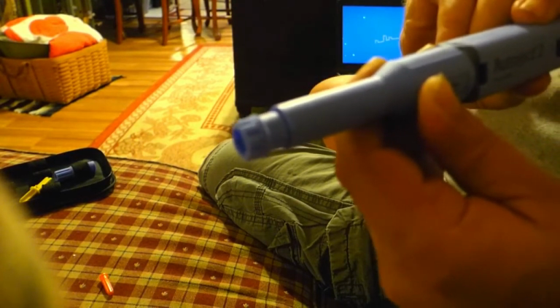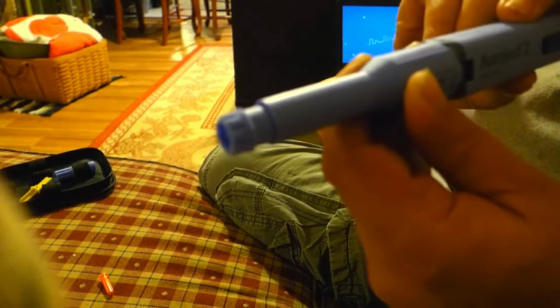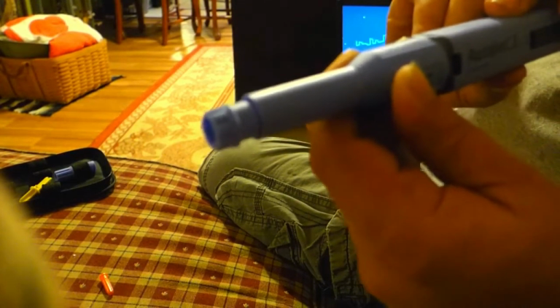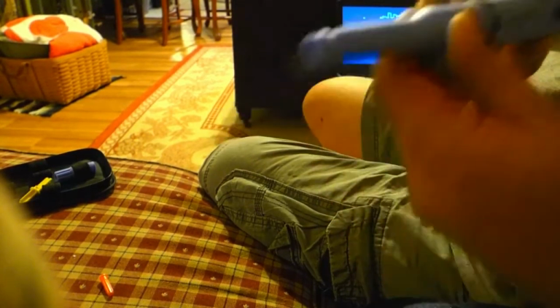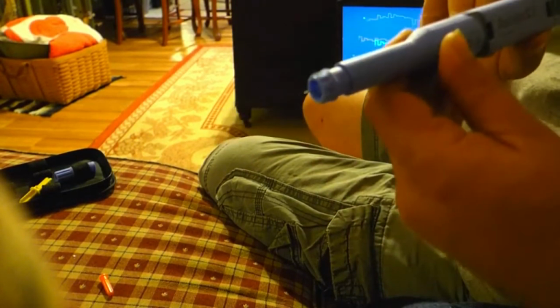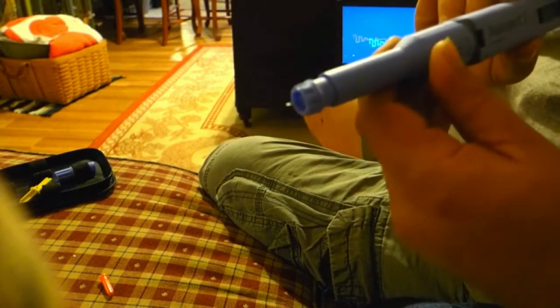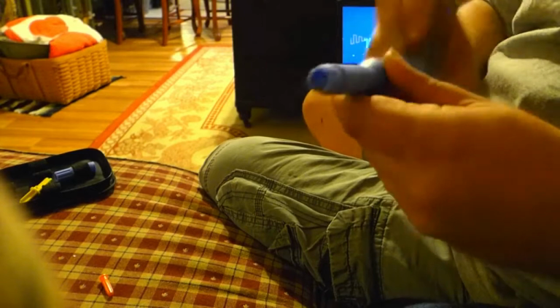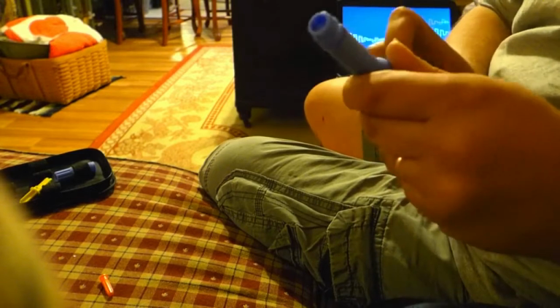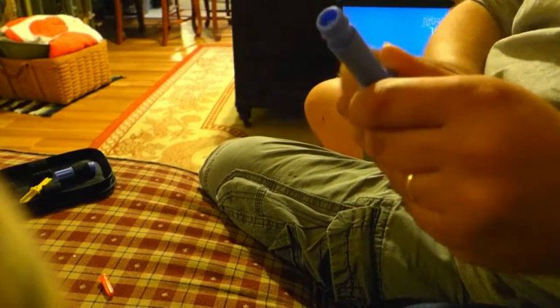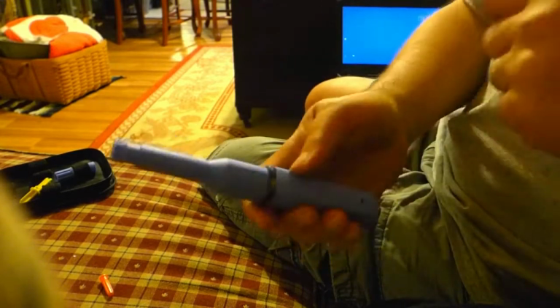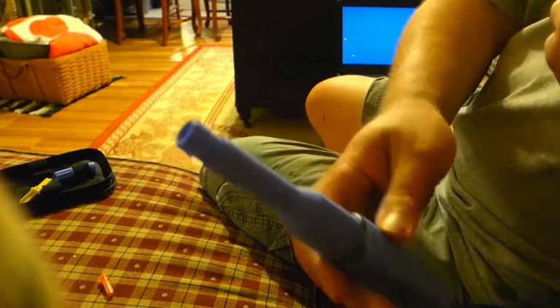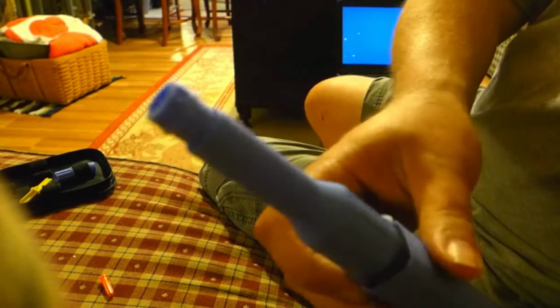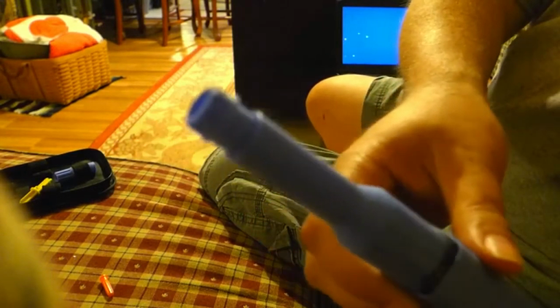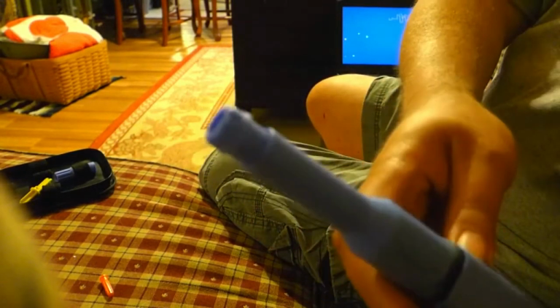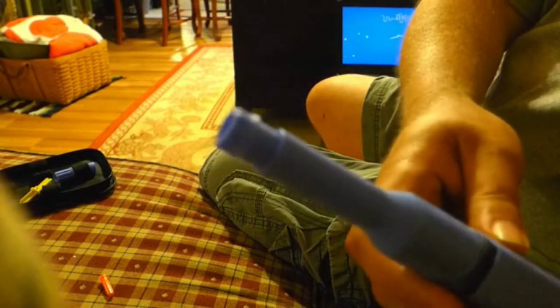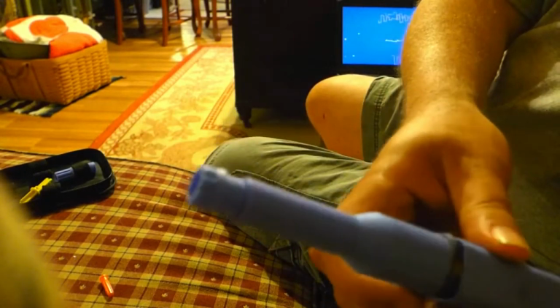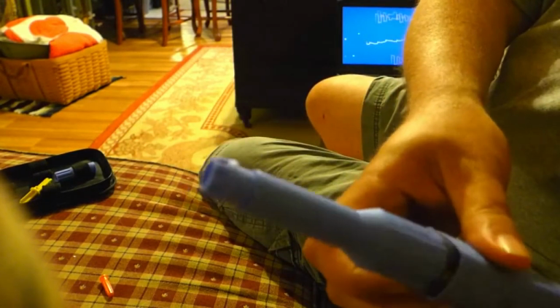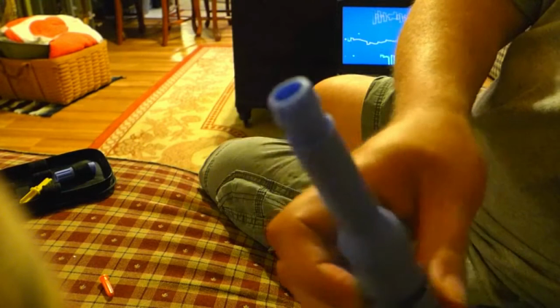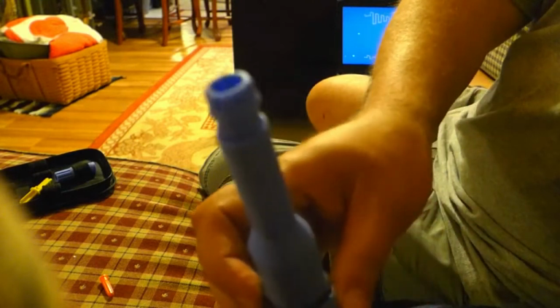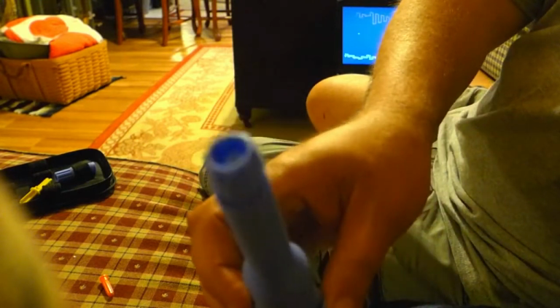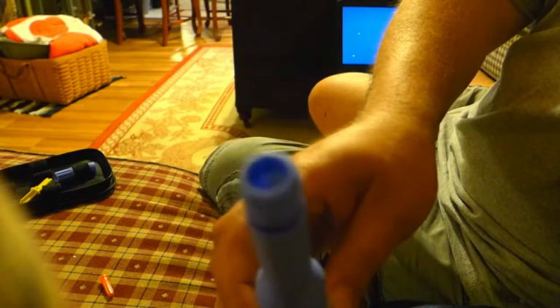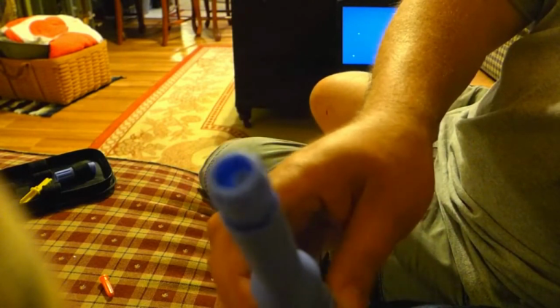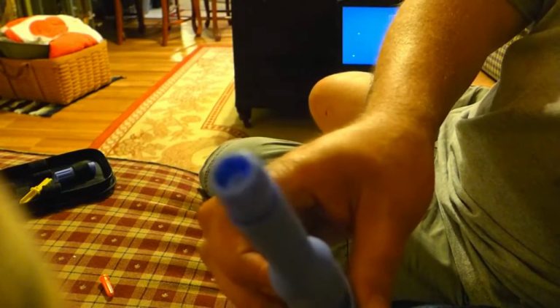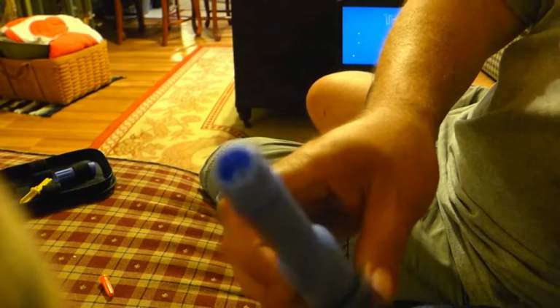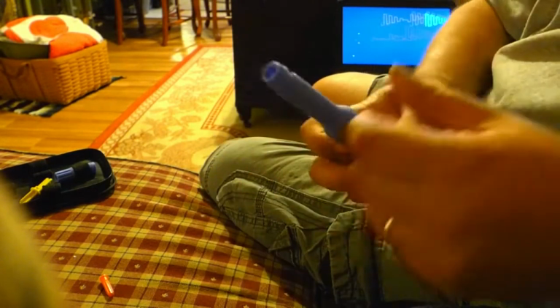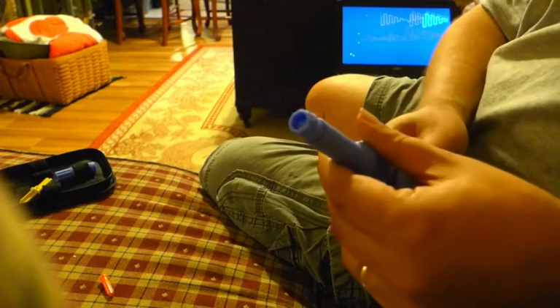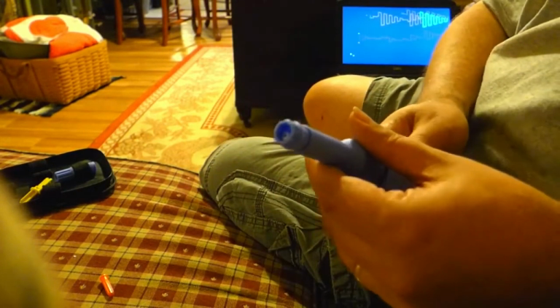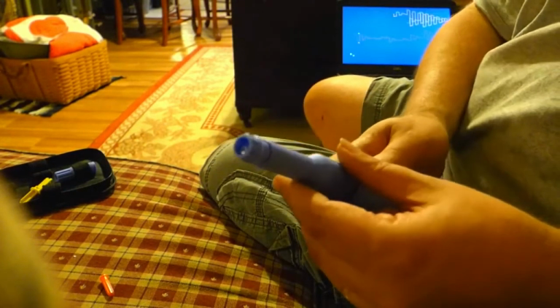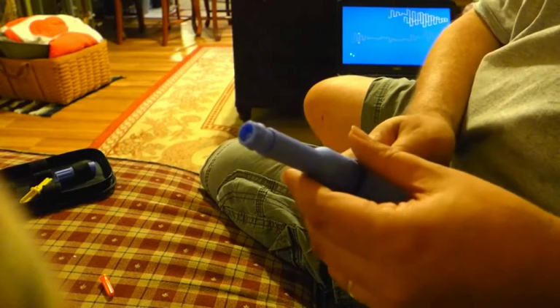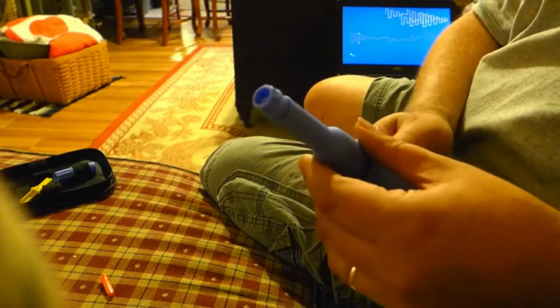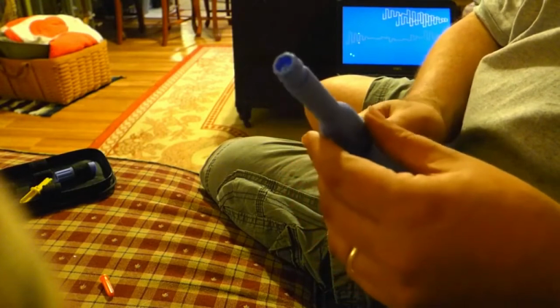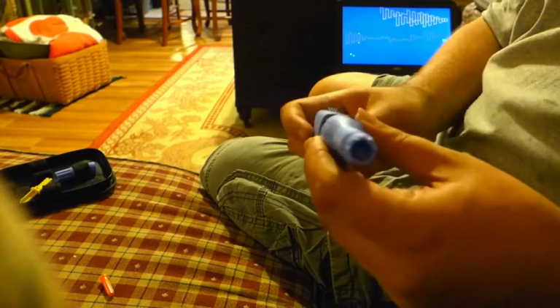So you have to be careful when you are pulling it back out that you don't stick the needle in. The needle is protruding from the end of it right now because it has been tripped. And that is how you set up the device to get ready to give a shot.